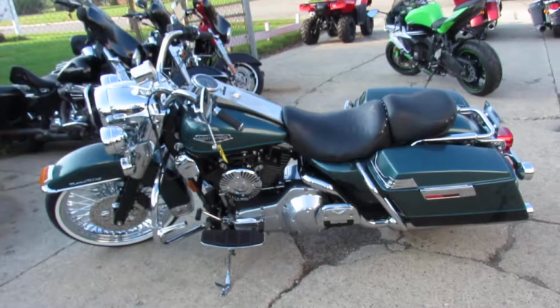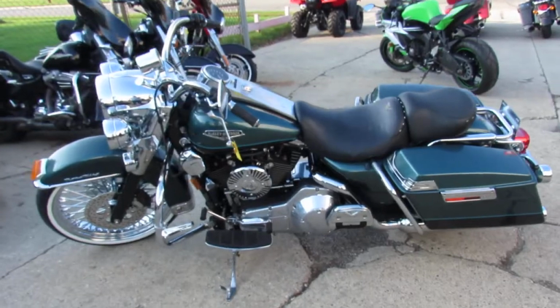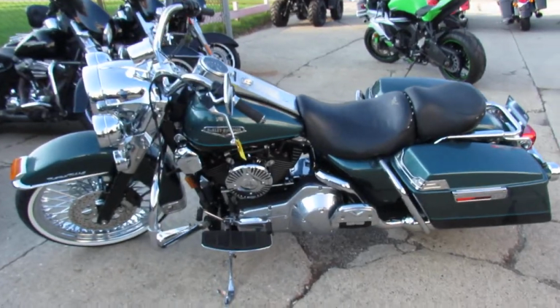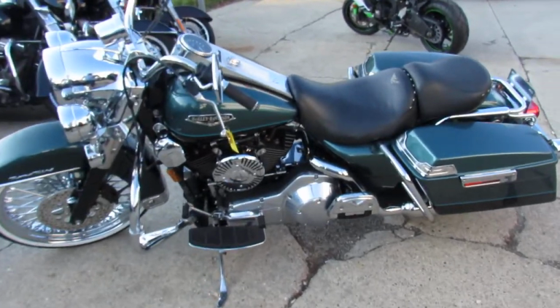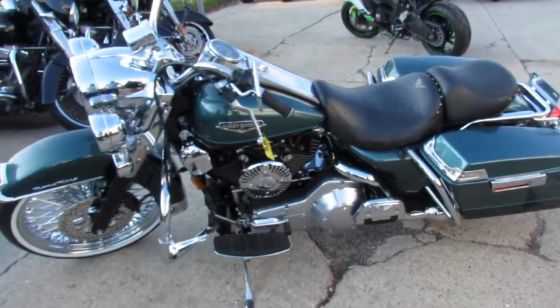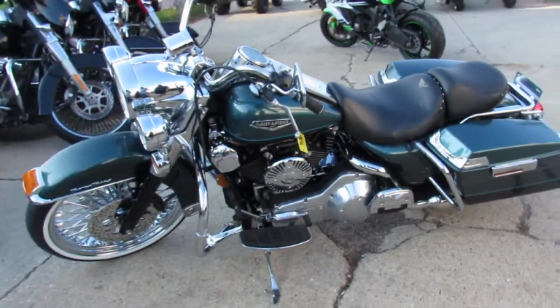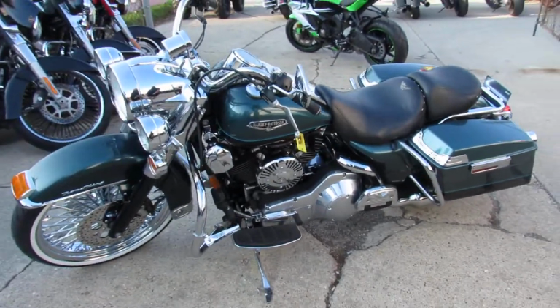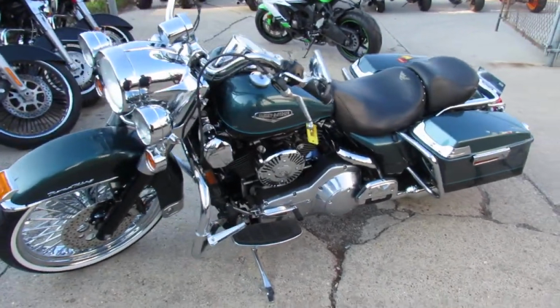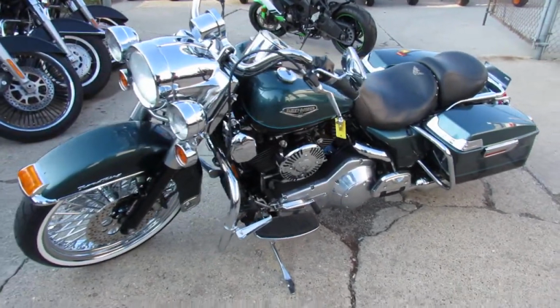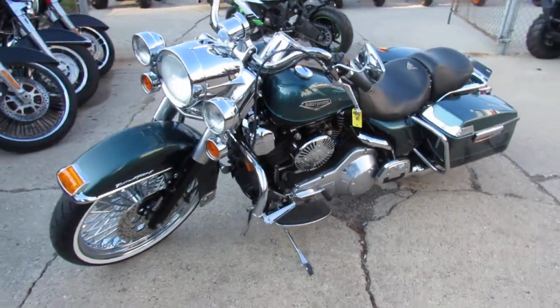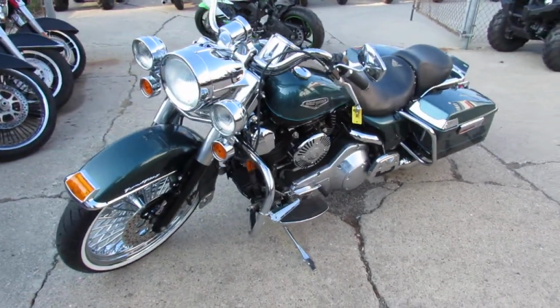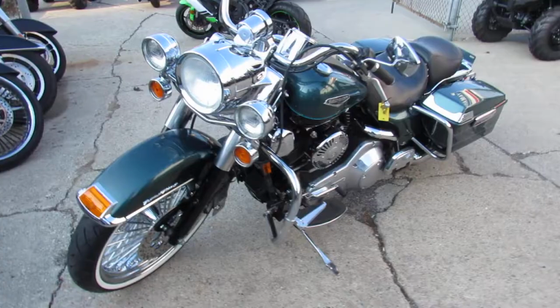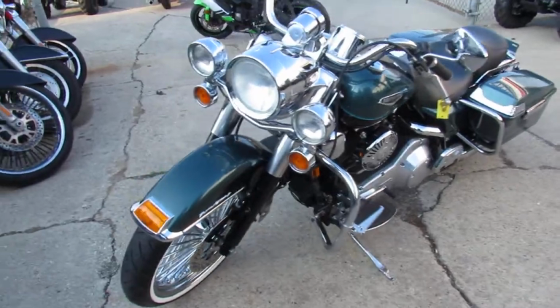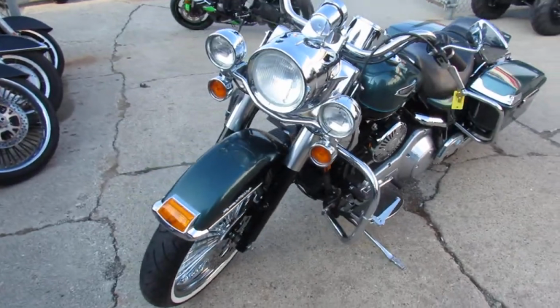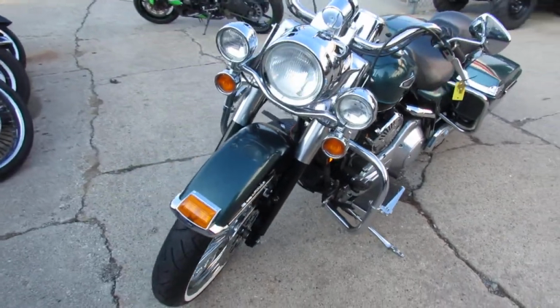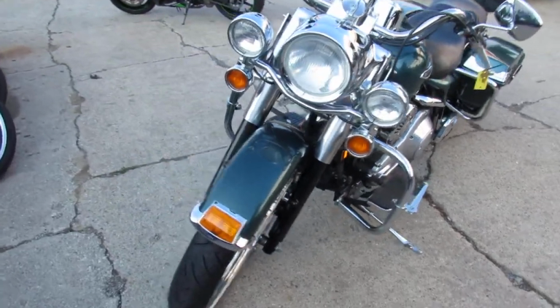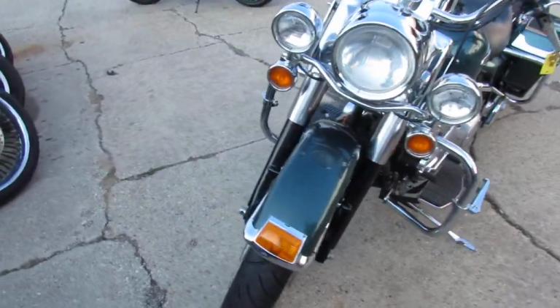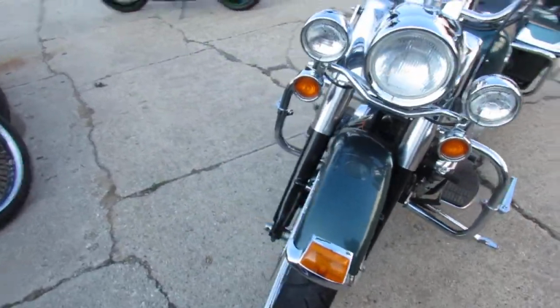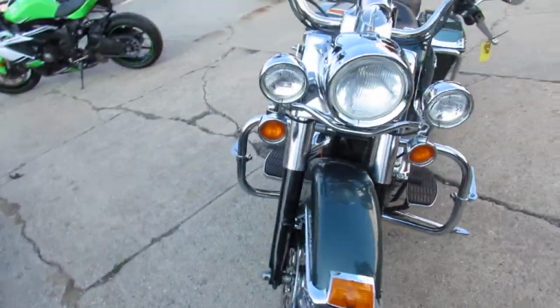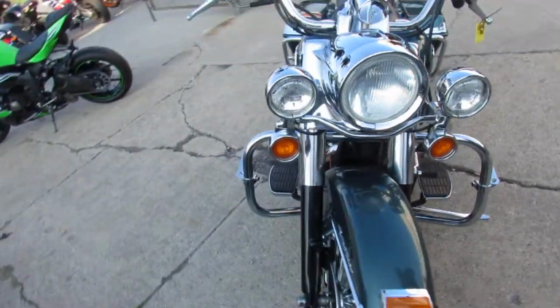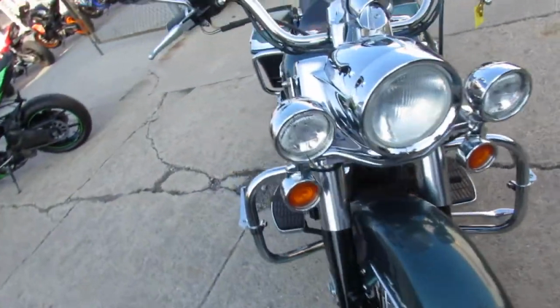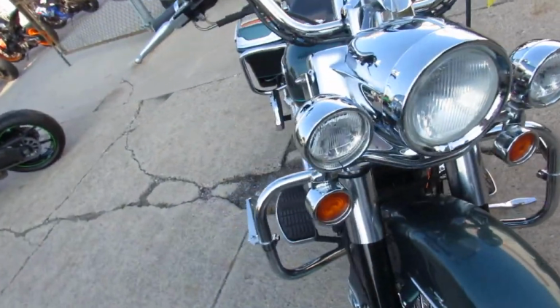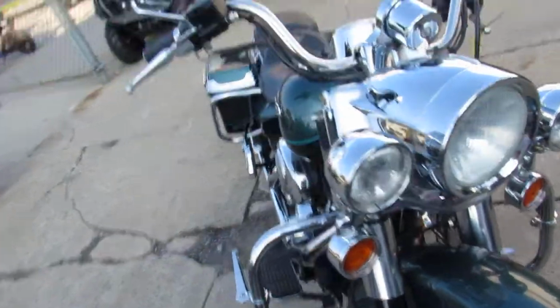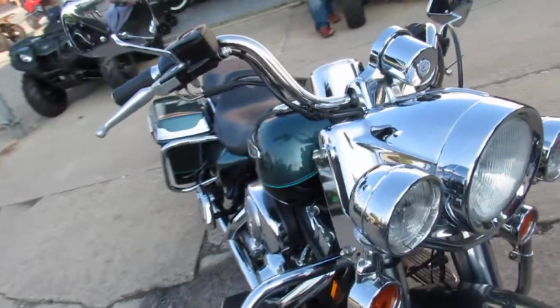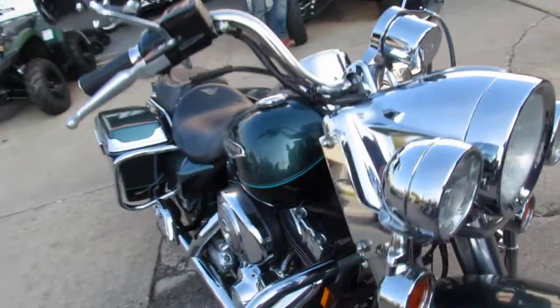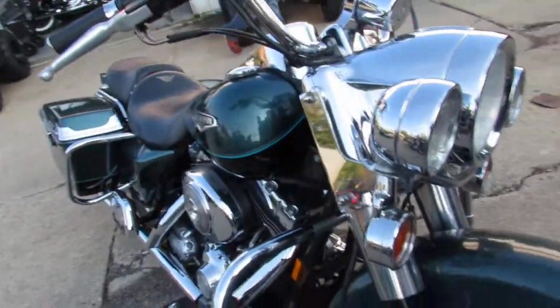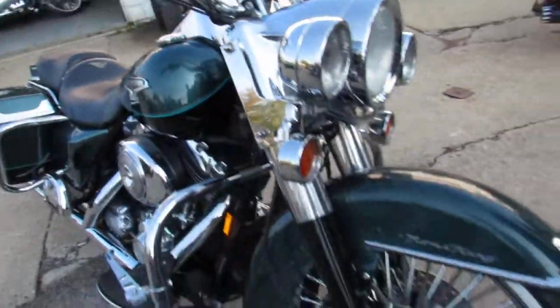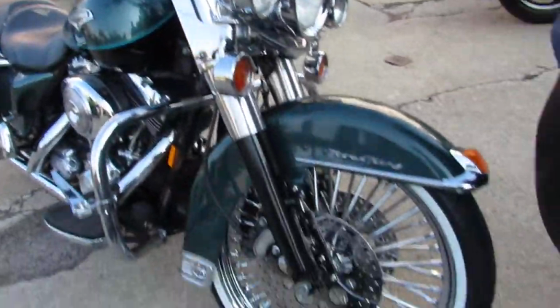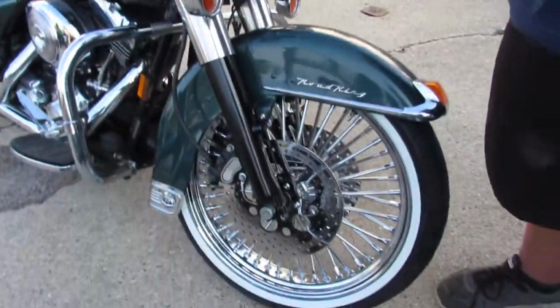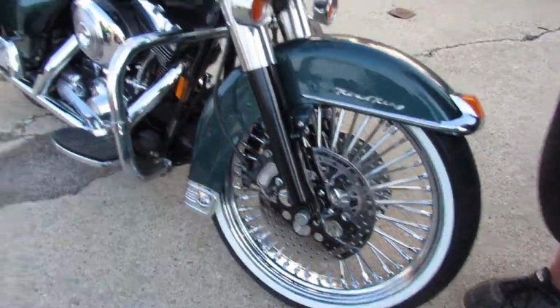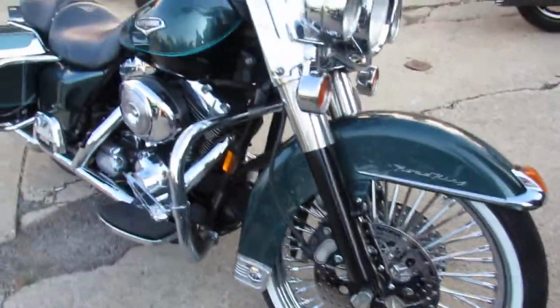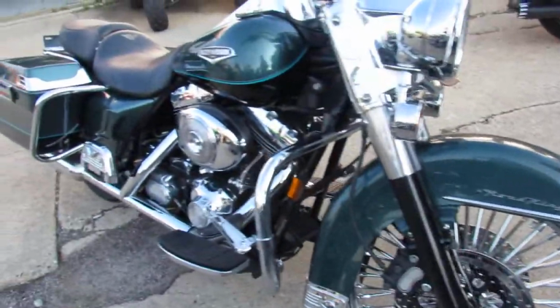Hey guys, it's ApprovalPowerSports.com here doing some videos on the used Harleys we have in stock. Over 400 used Harleys in the showroom for sale. This one here is a 2000 Road King with only 19,337 miles.